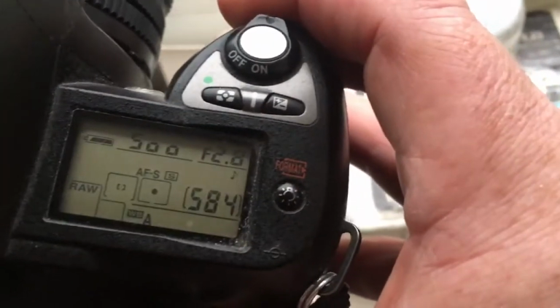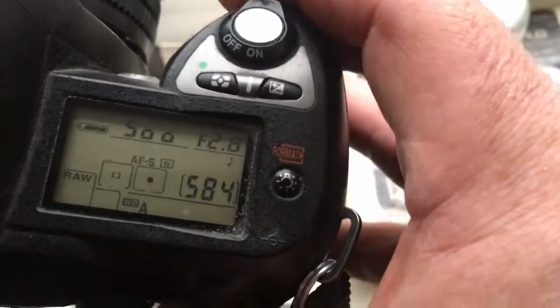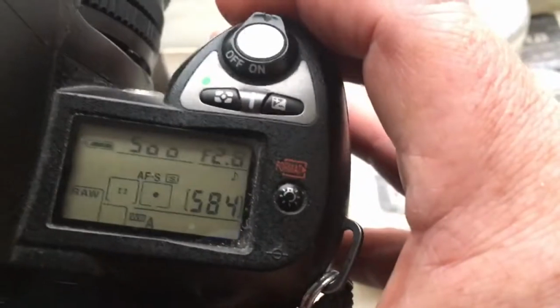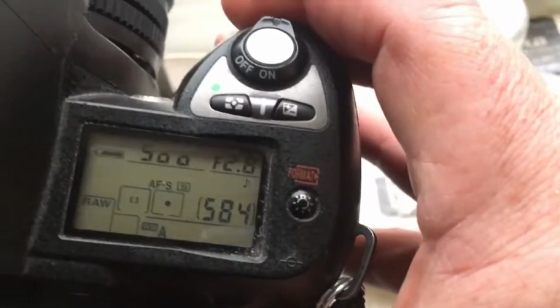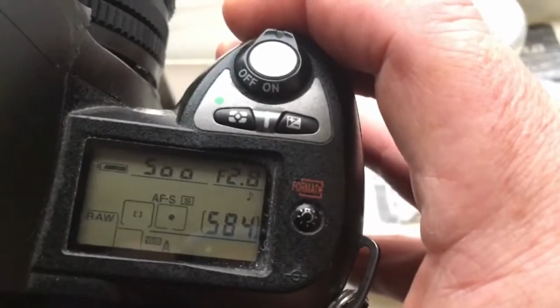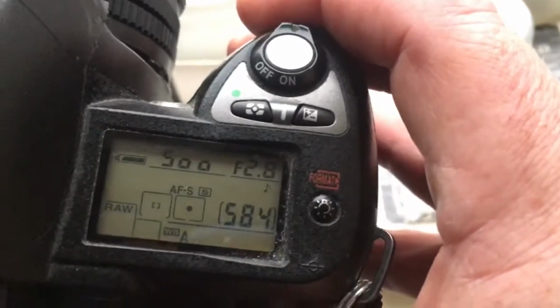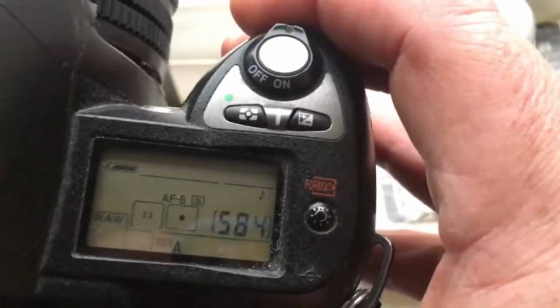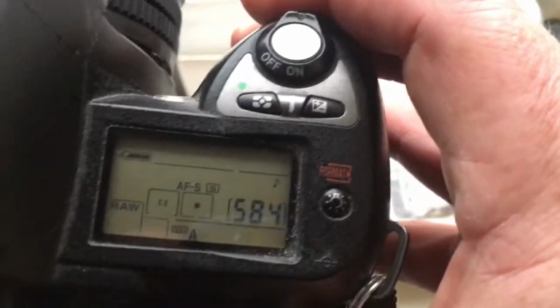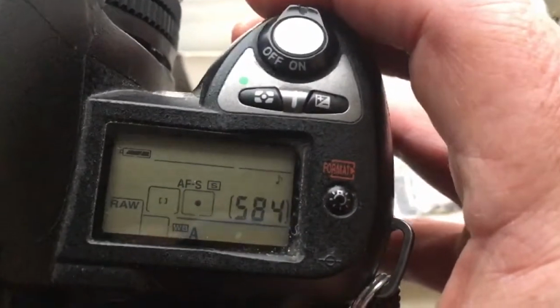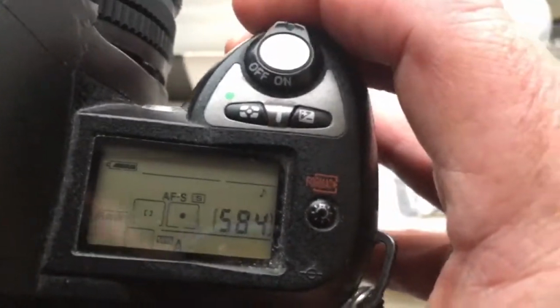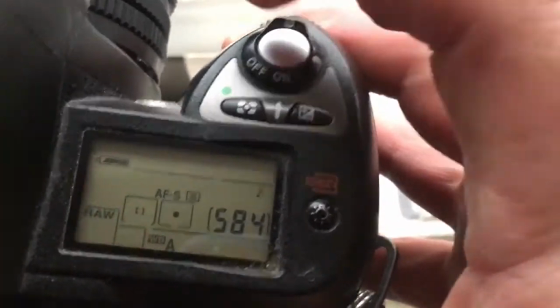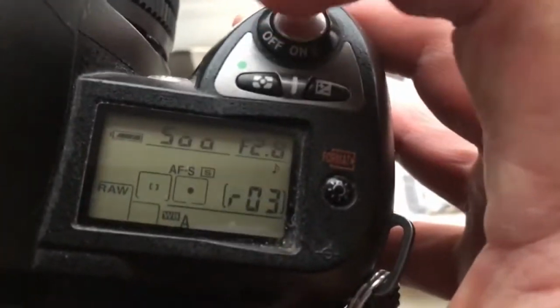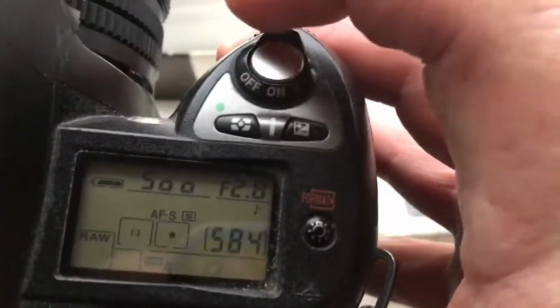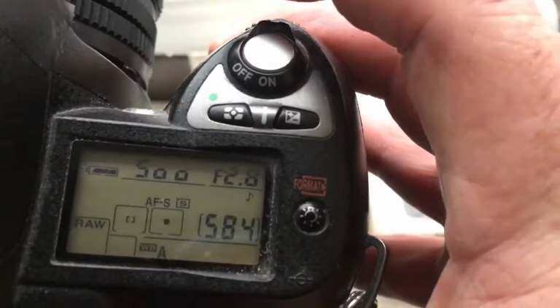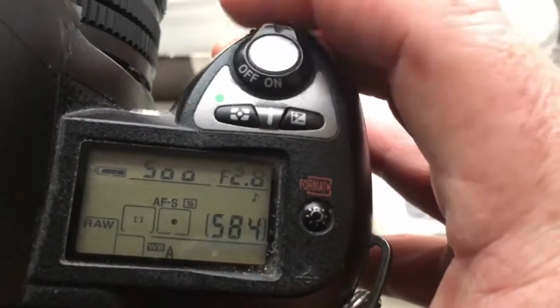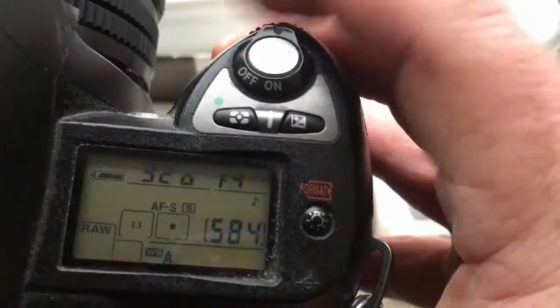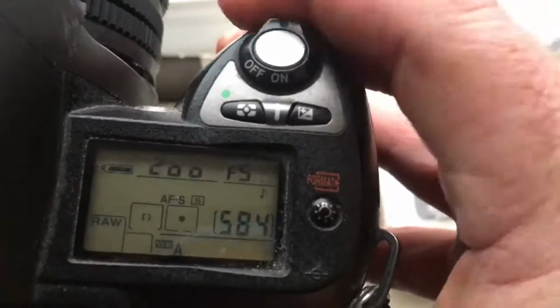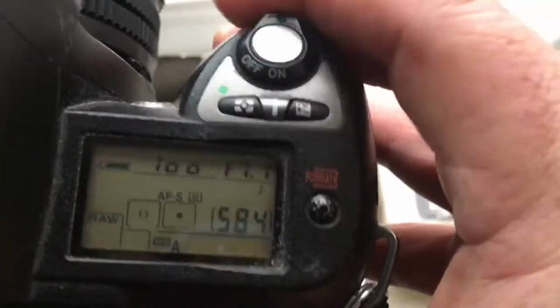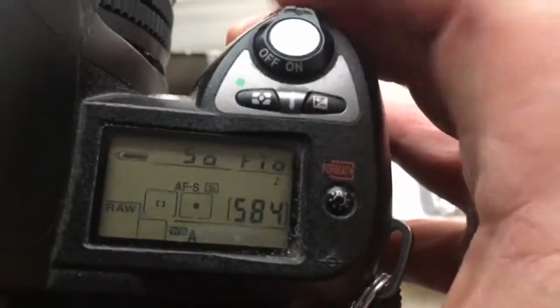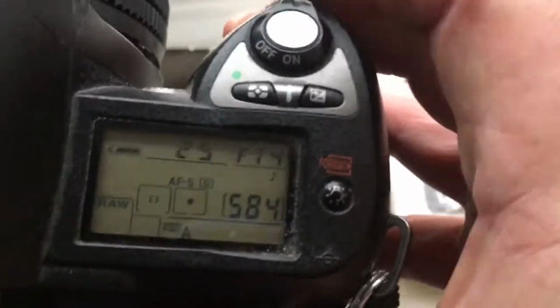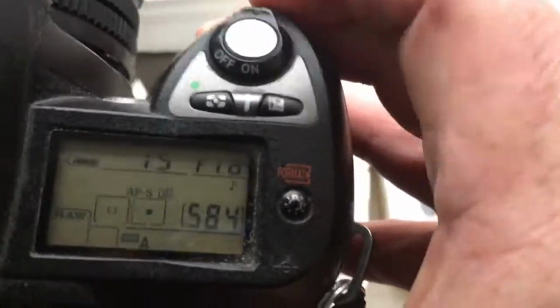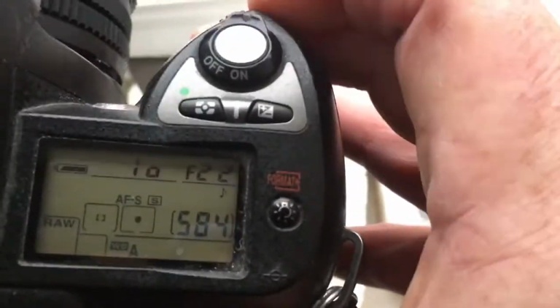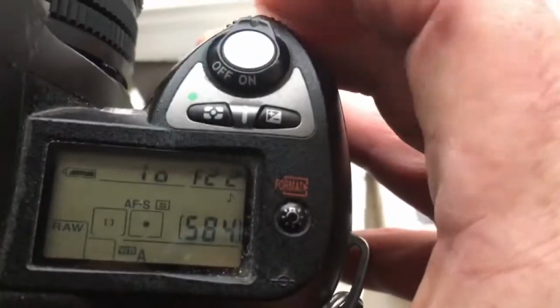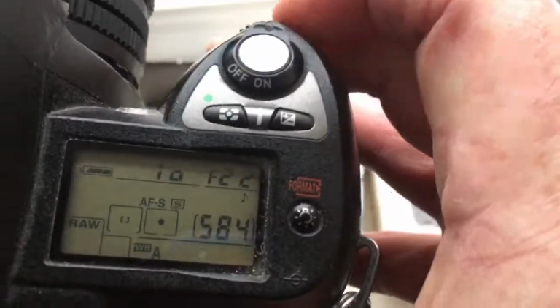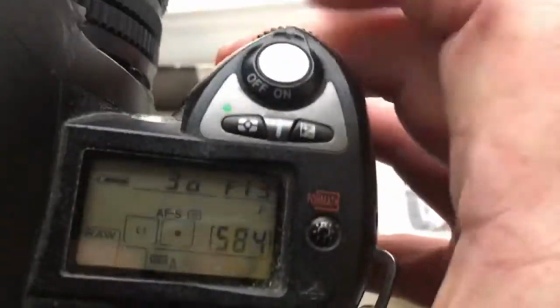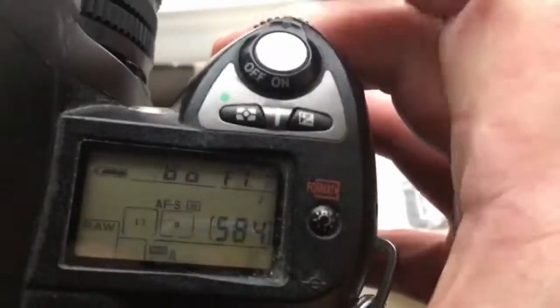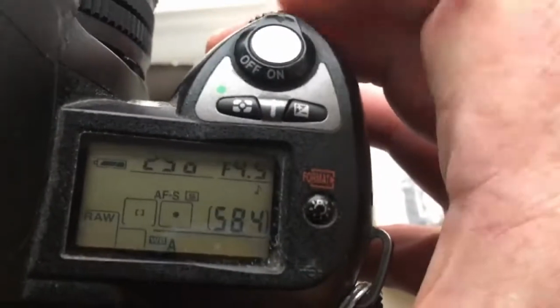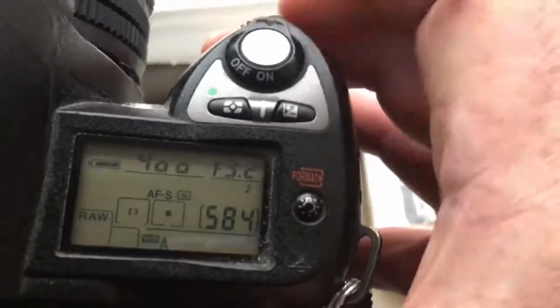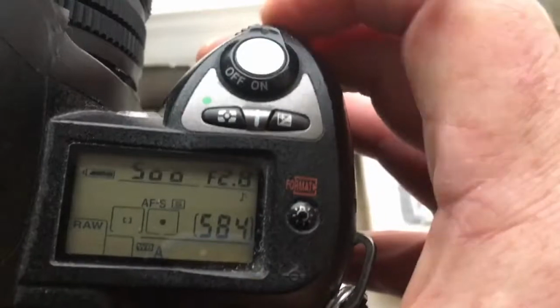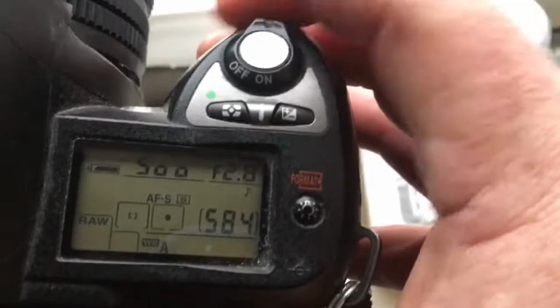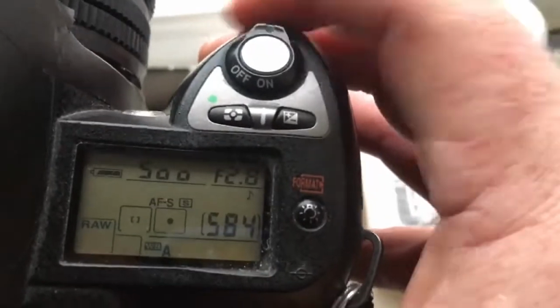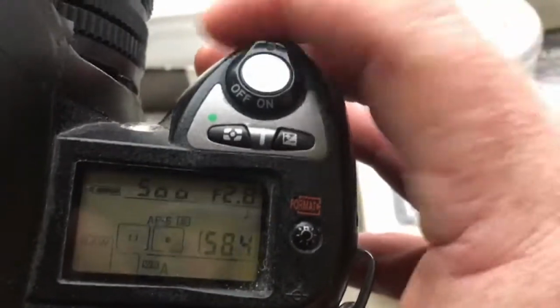I pre-programmed the chip on your lens. Aperture range is from 2.8 to 22, and focal length is 100mm.